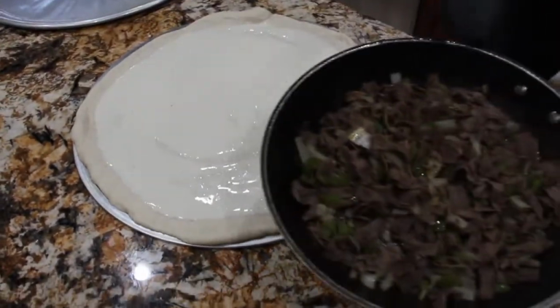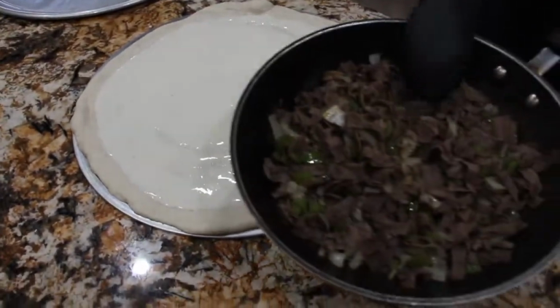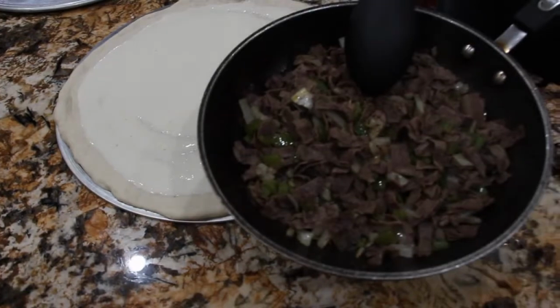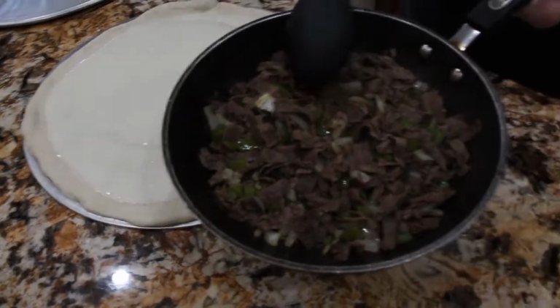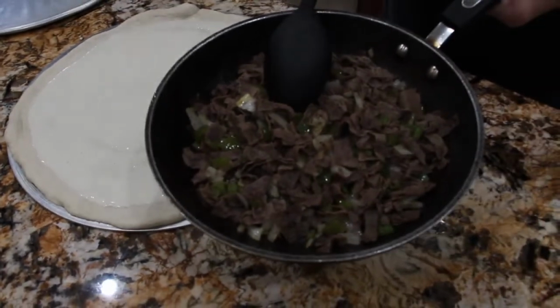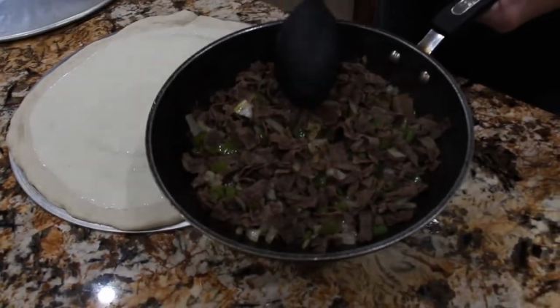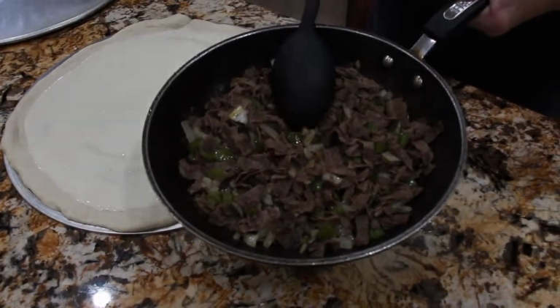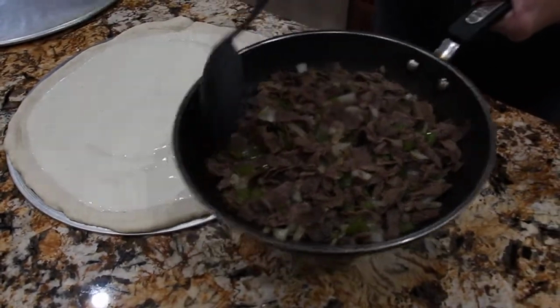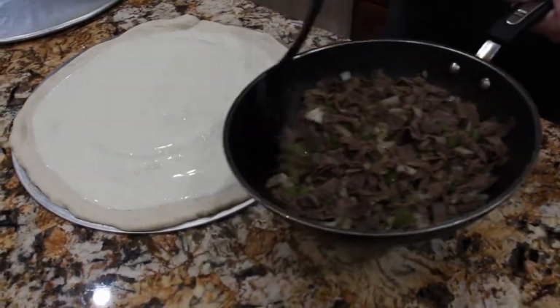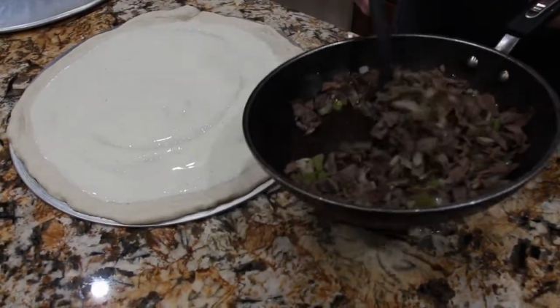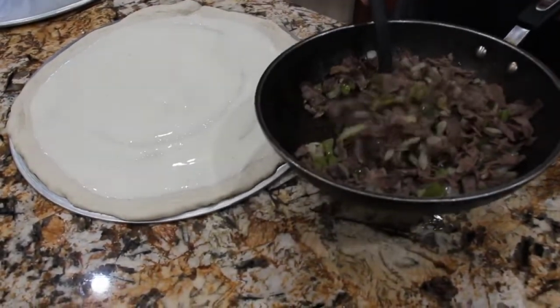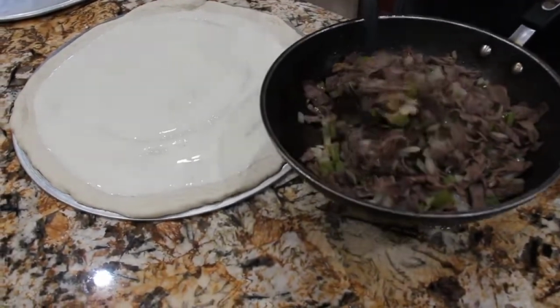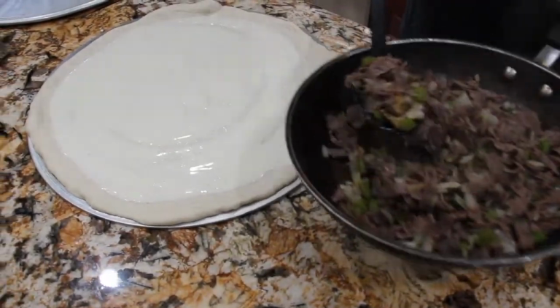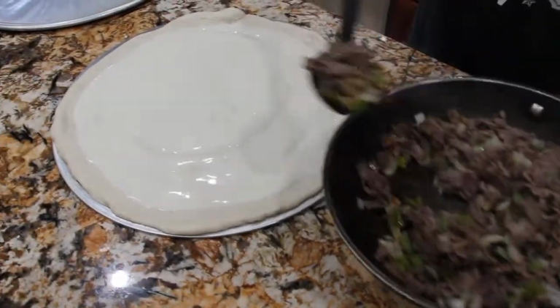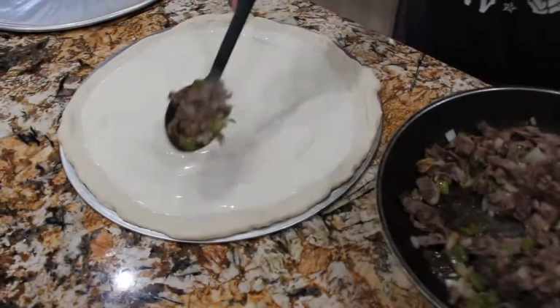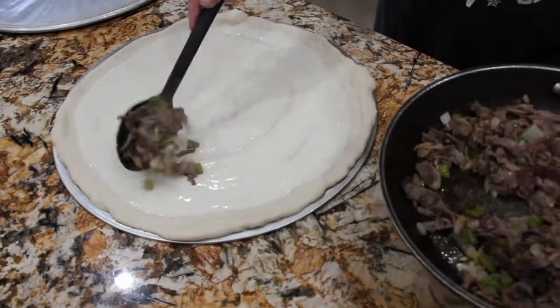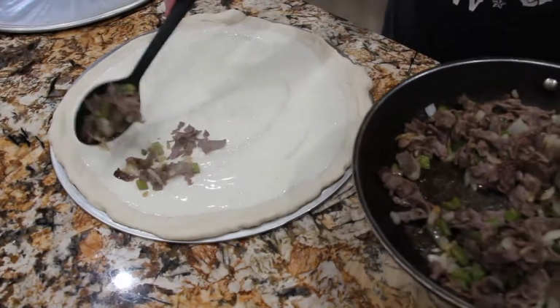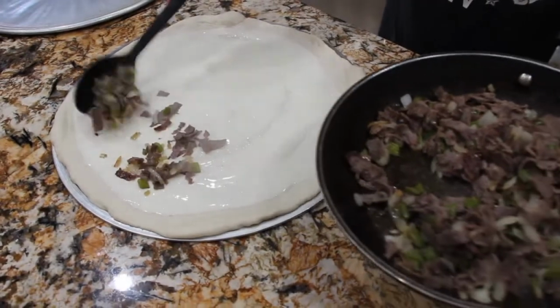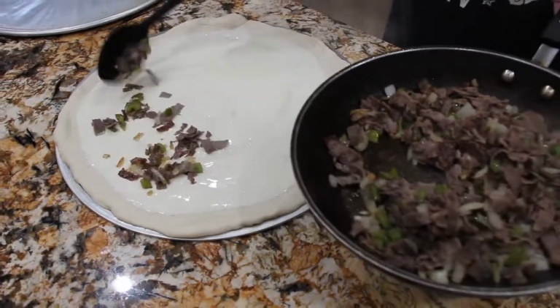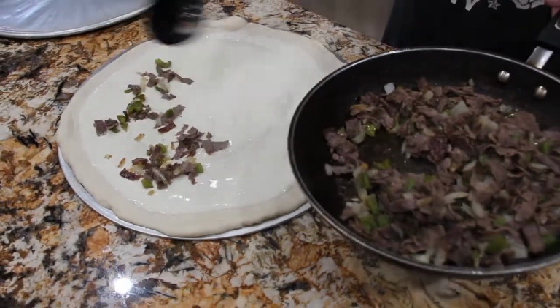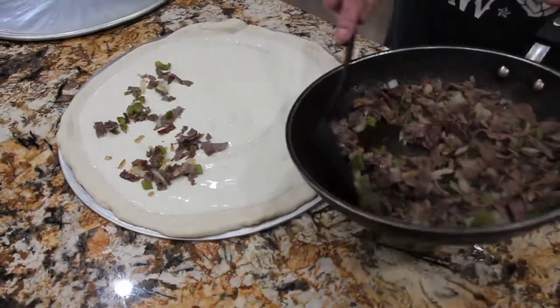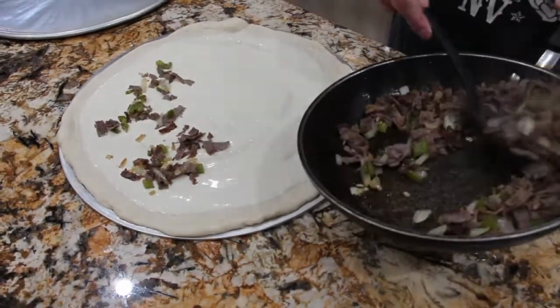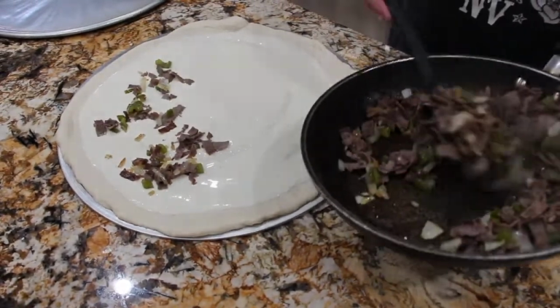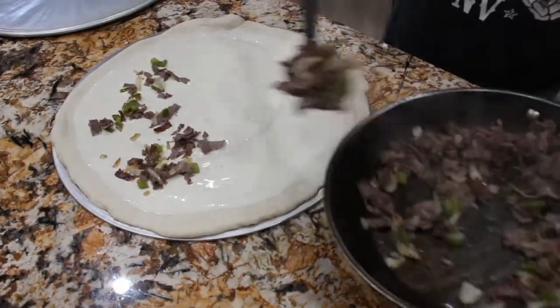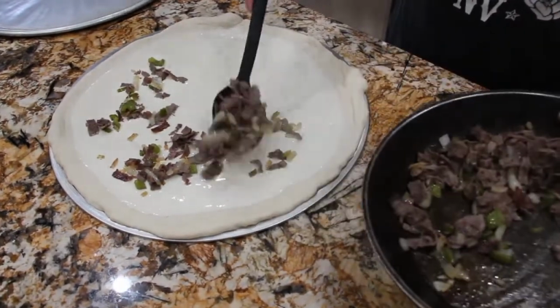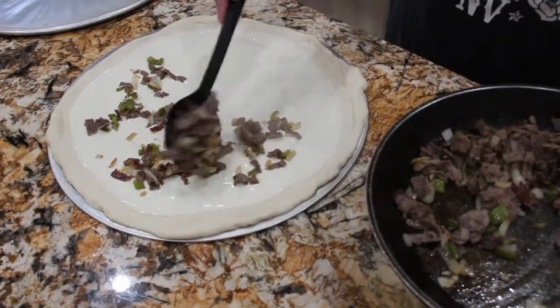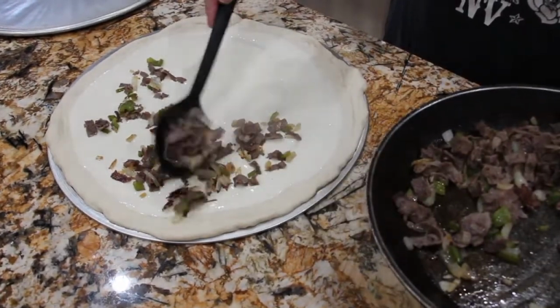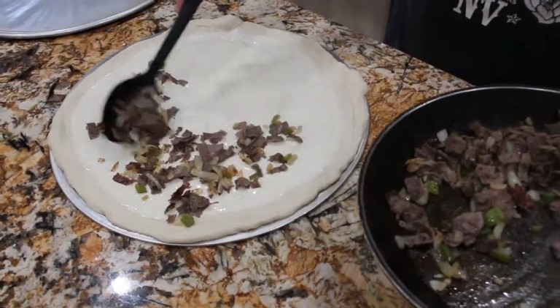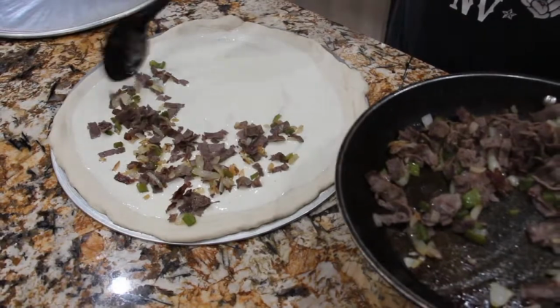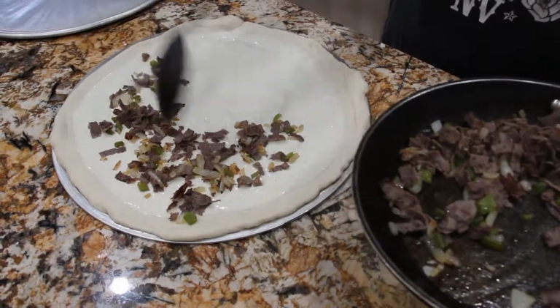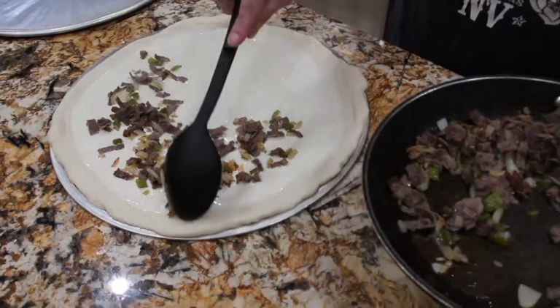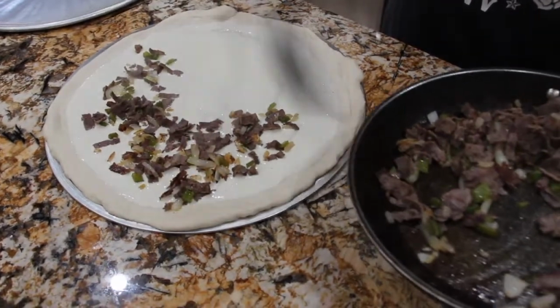Now I have my steak, my green peppers, and my onions. I'll place it on top of the sauce and just spread it around.